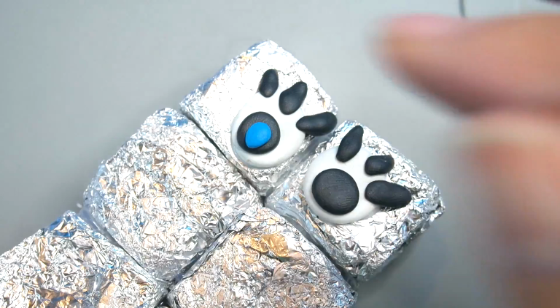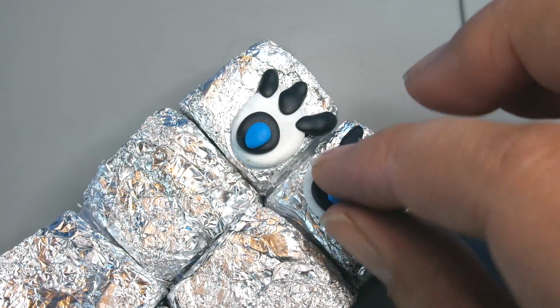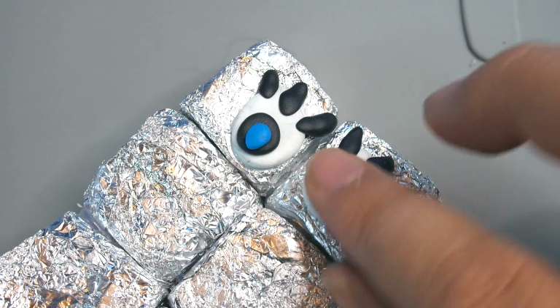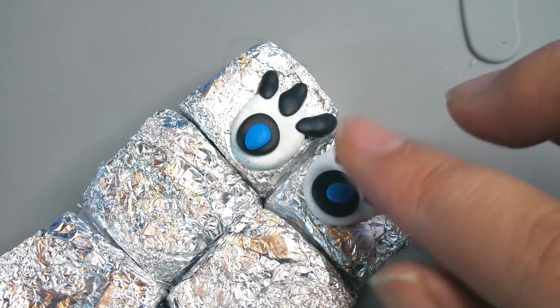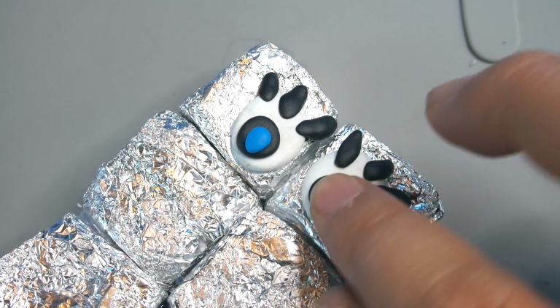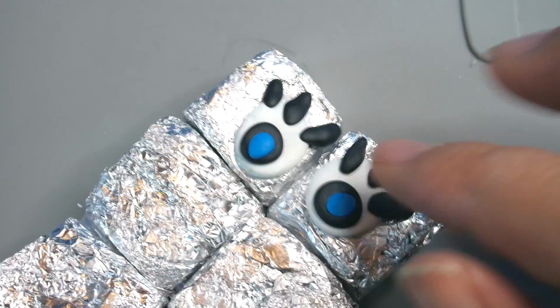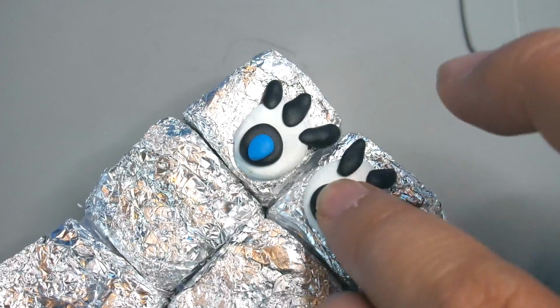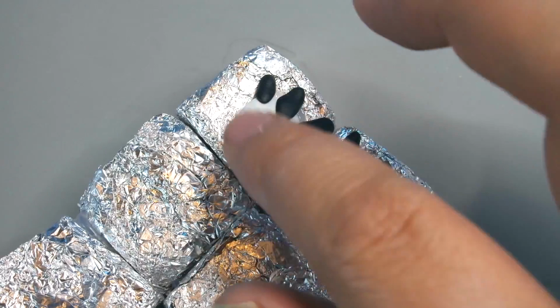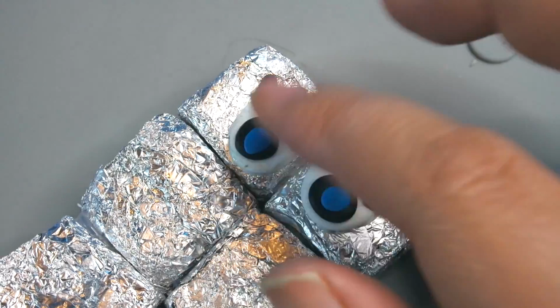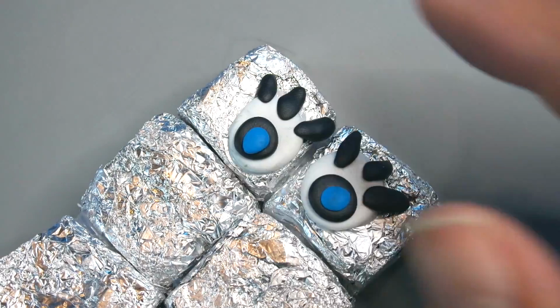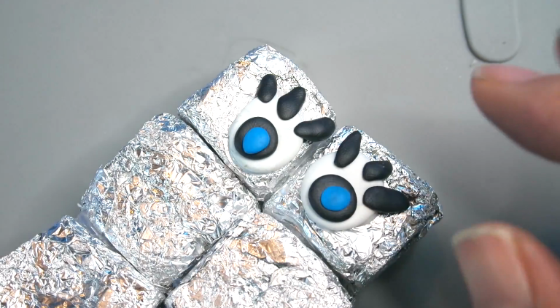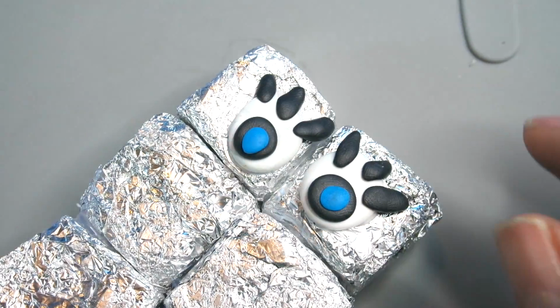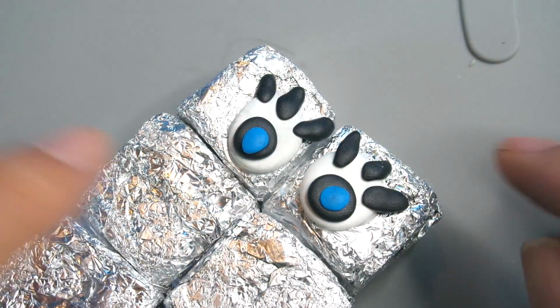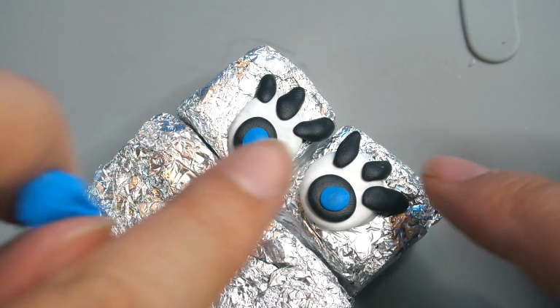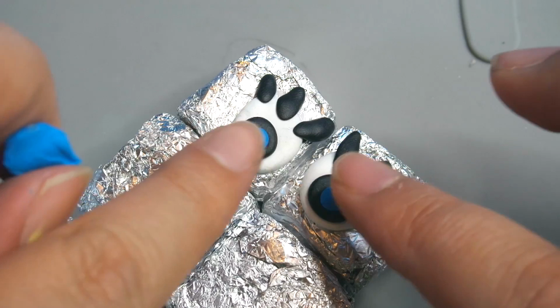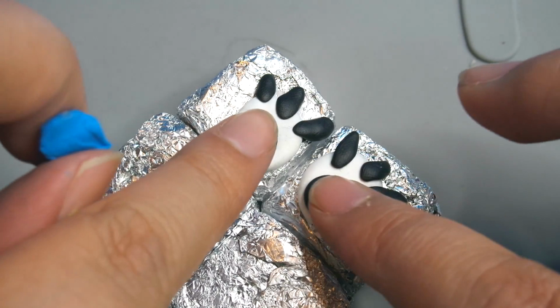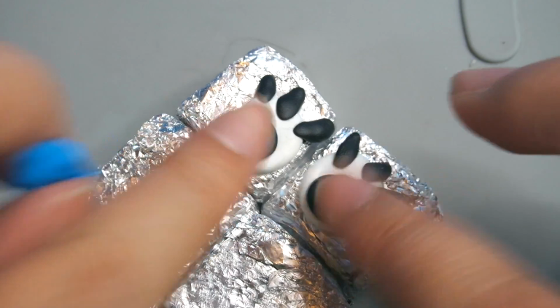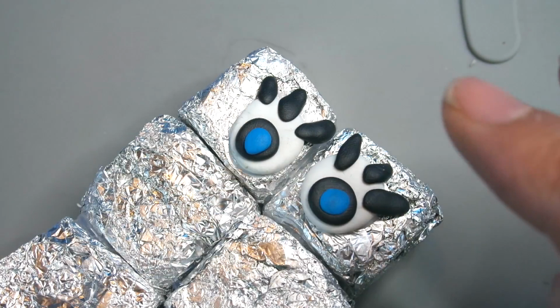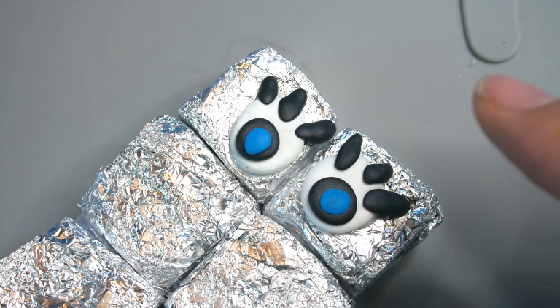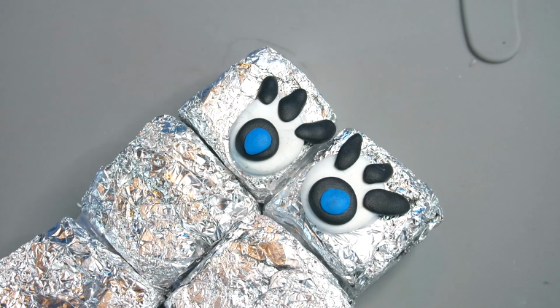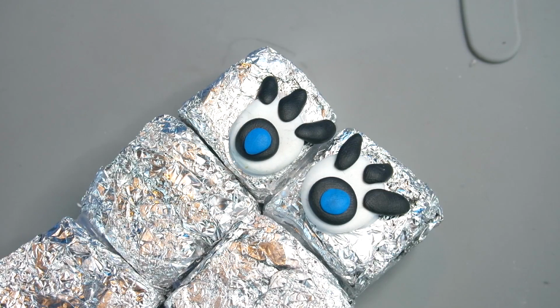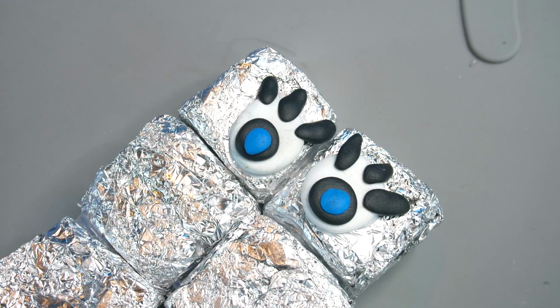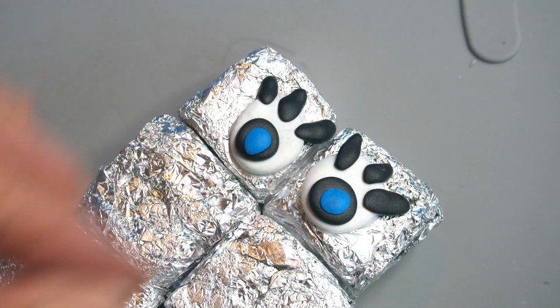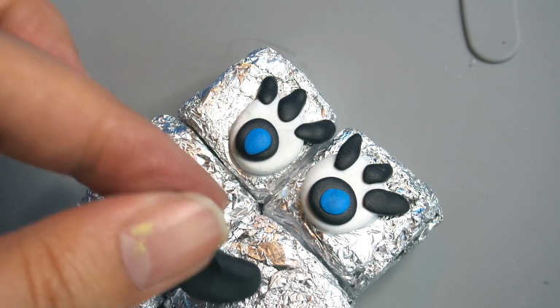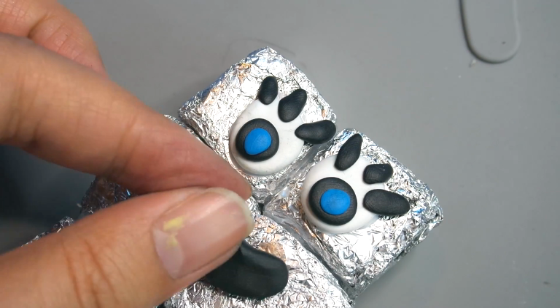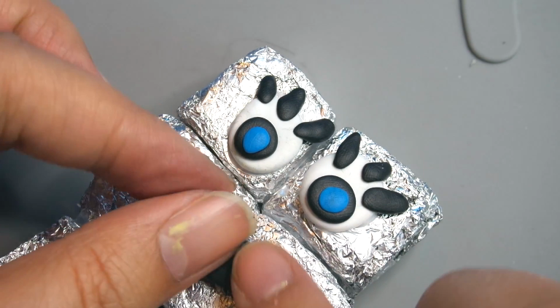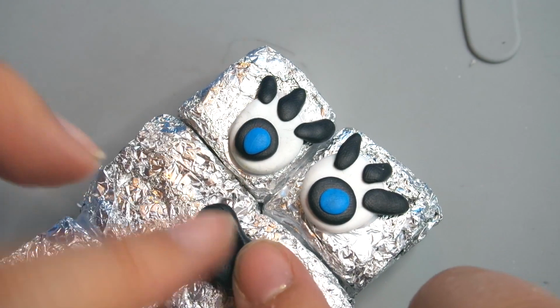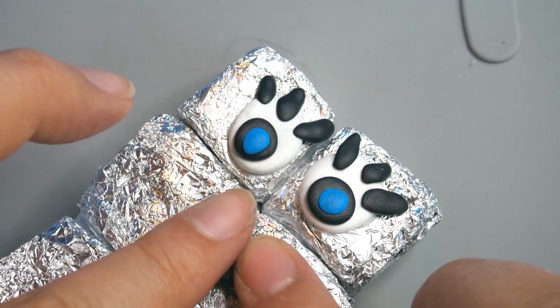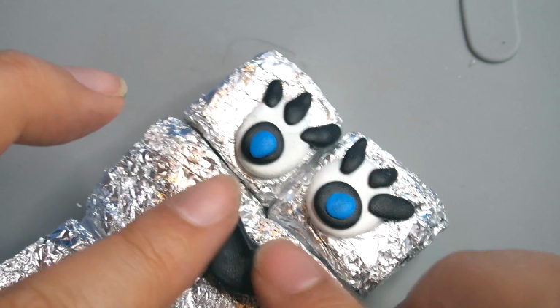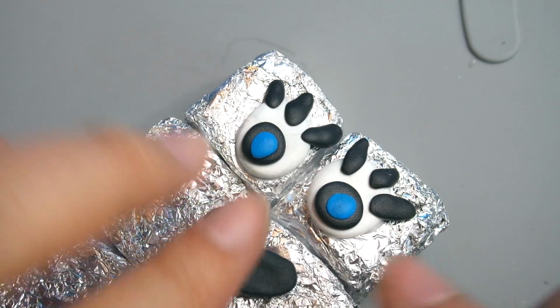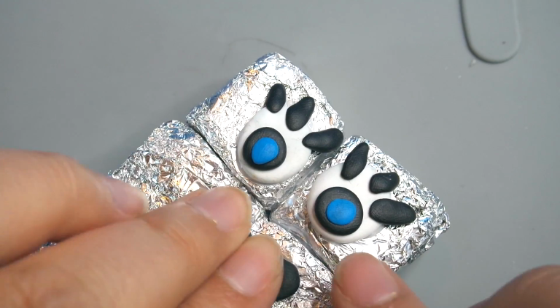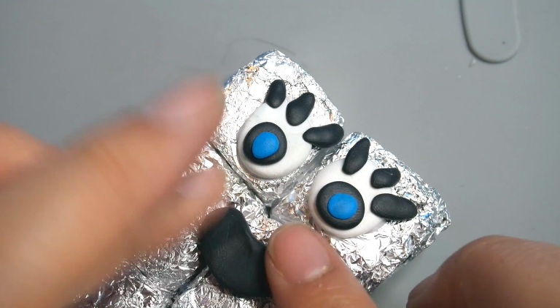I decided to give him some blue eyes, just because I think the blue looks really nice next to silver. And then of course a big happy smile.